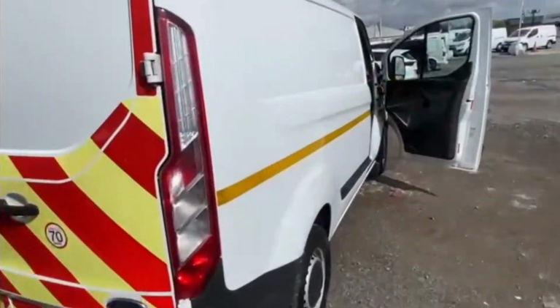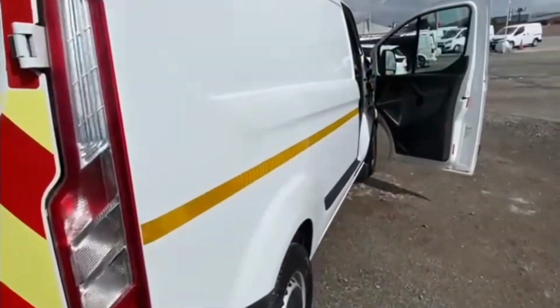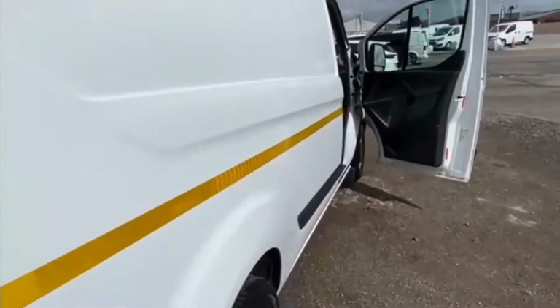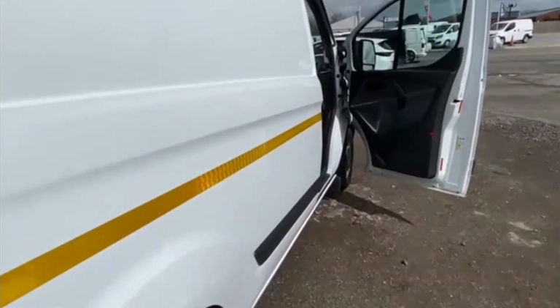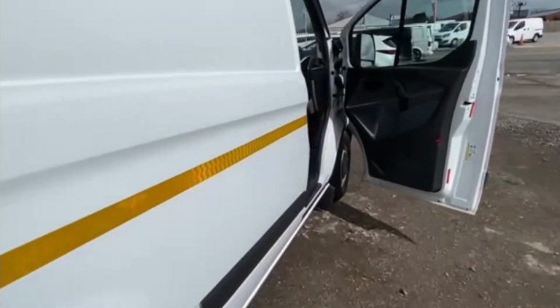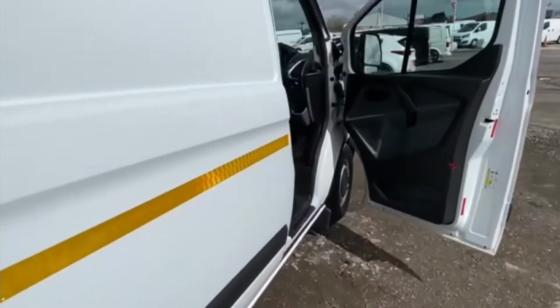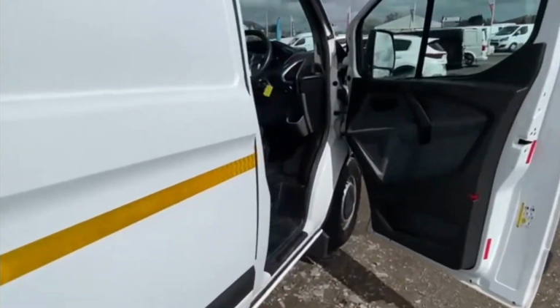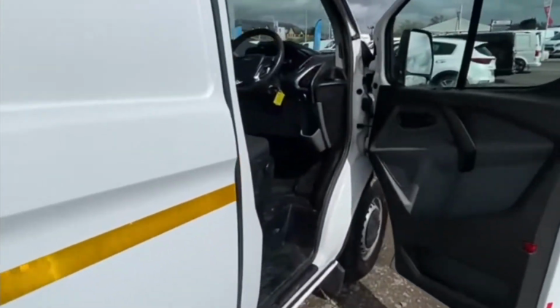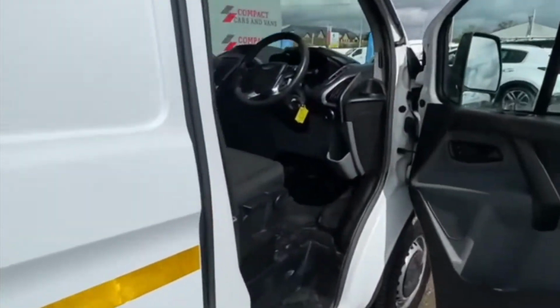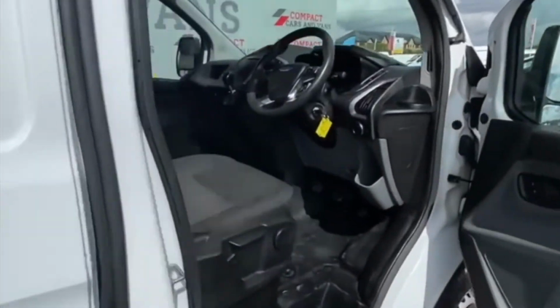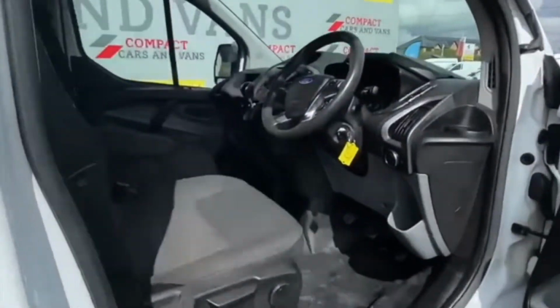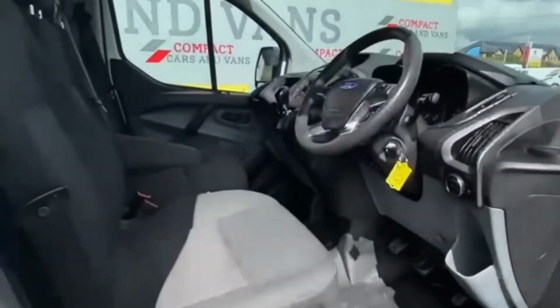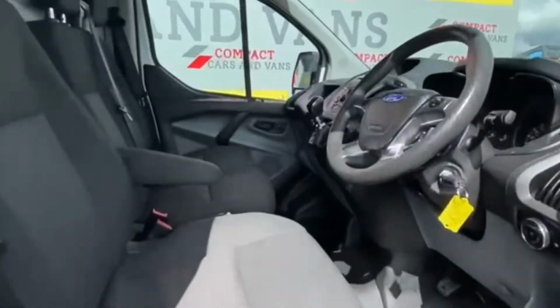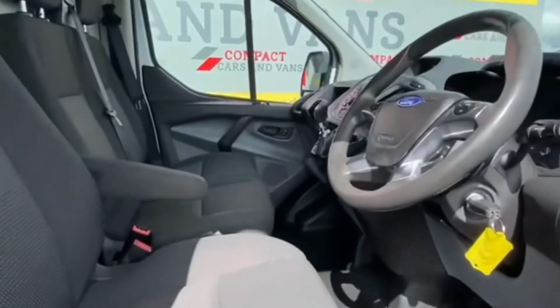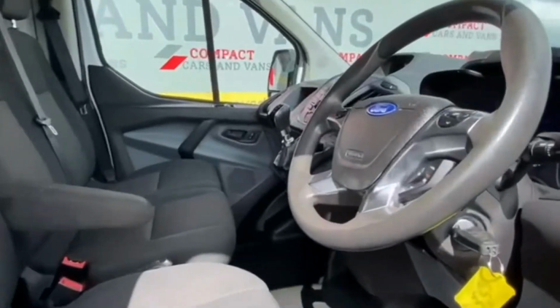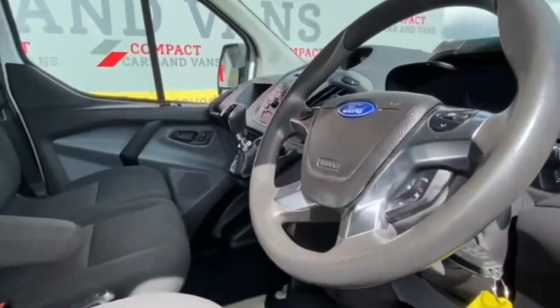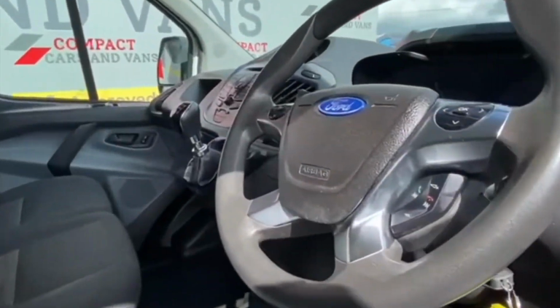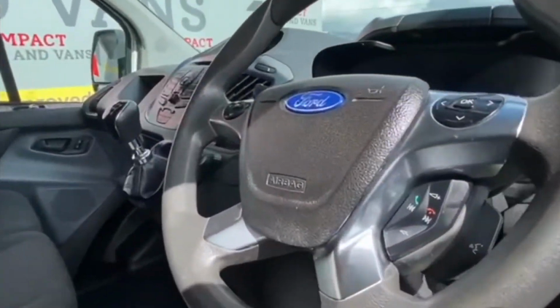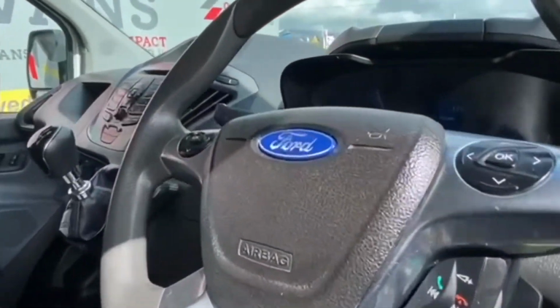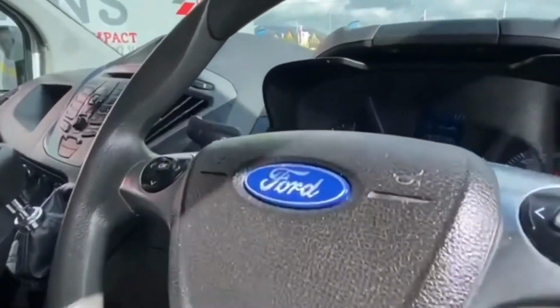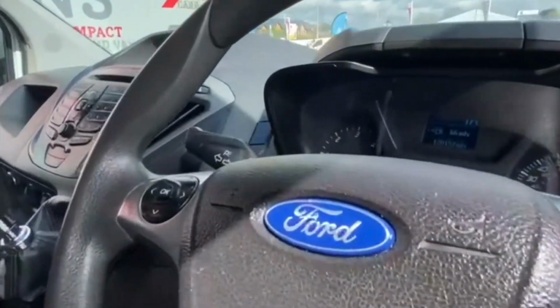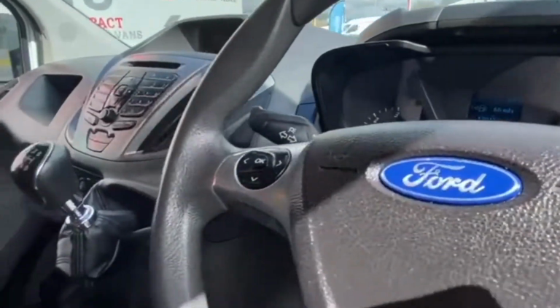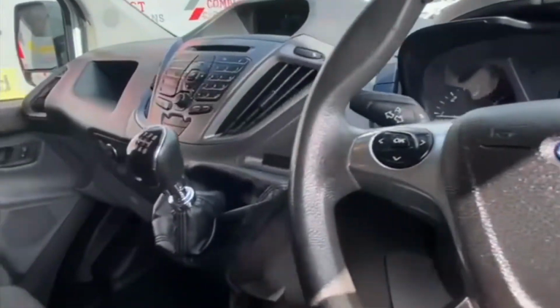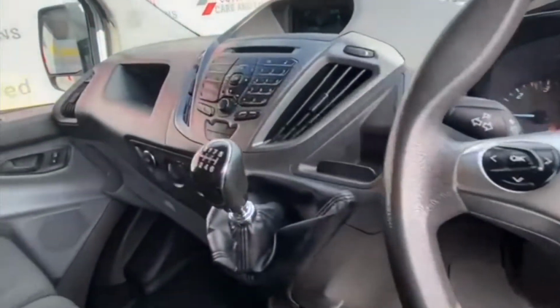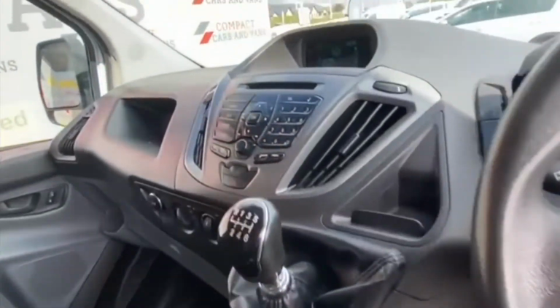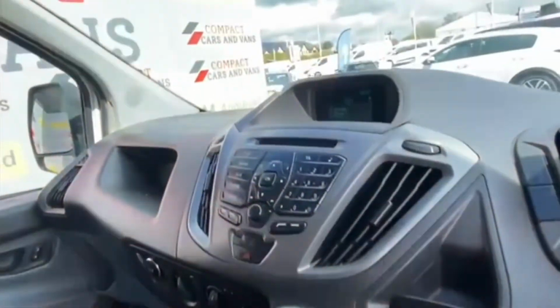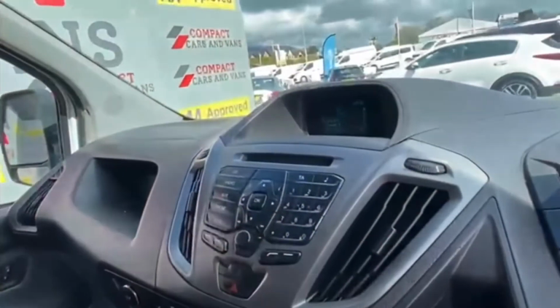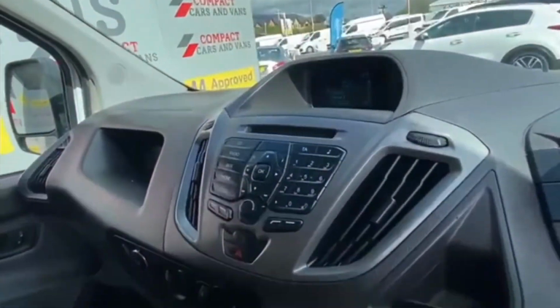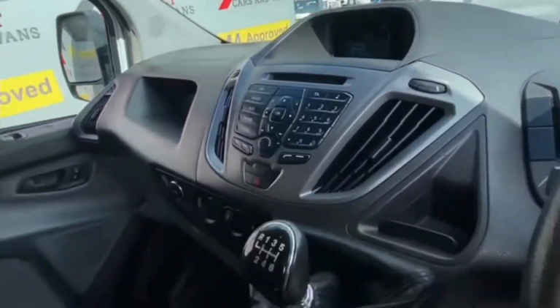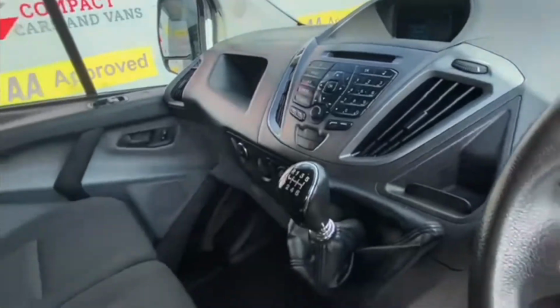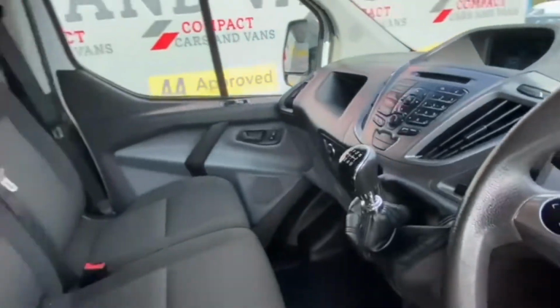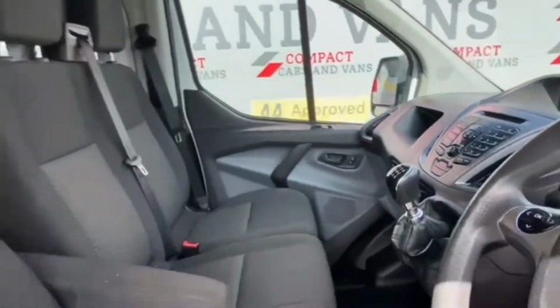Taking a peek inside the cab, we see the functional yet stylish dash attached to the multimedia-controlling steering wheel. The Transit comes fitted with optical and audio alerting parking sensors, as well as telephone connection and much more.